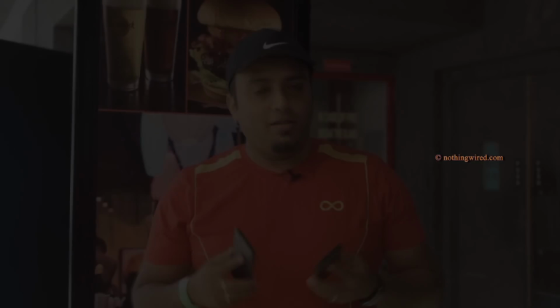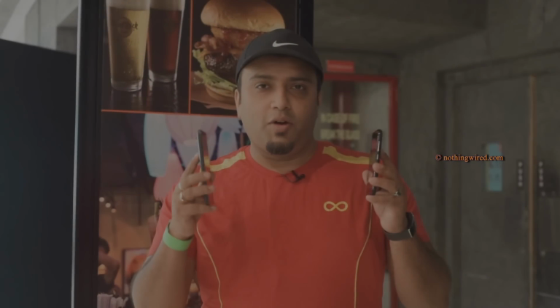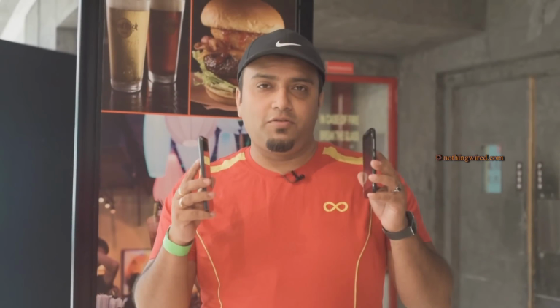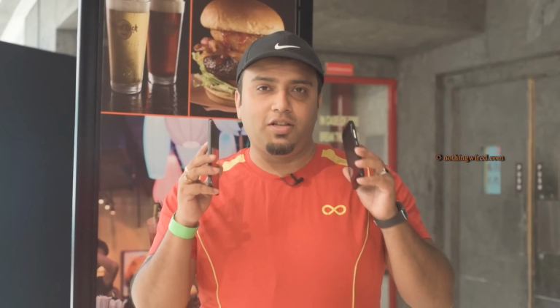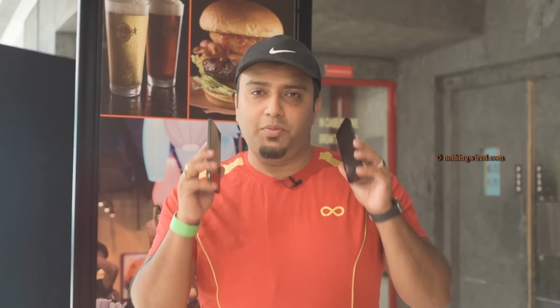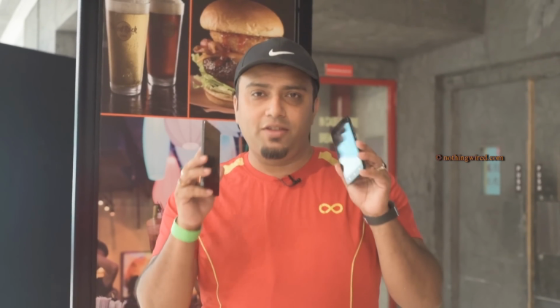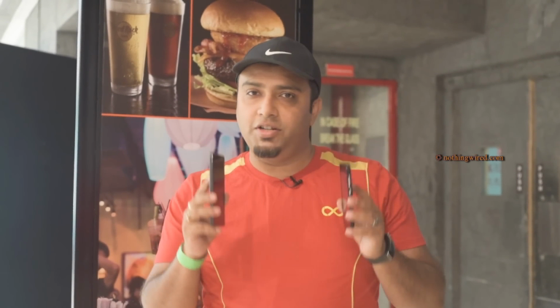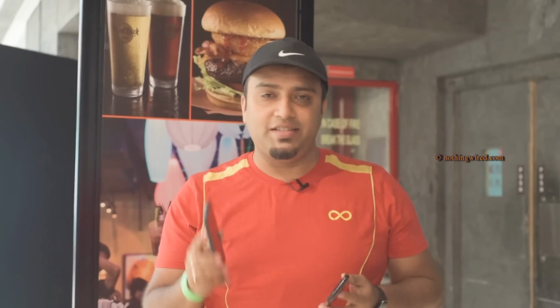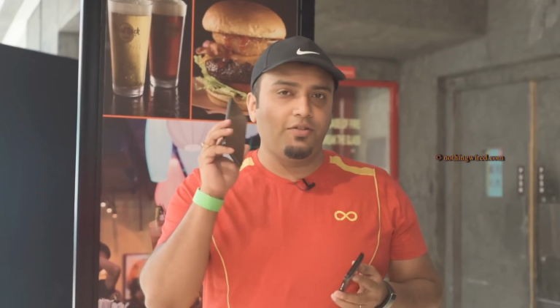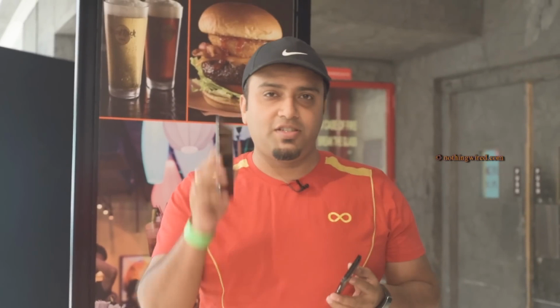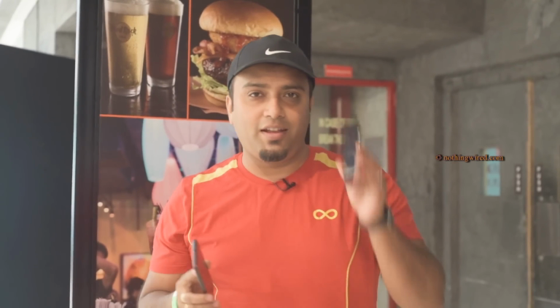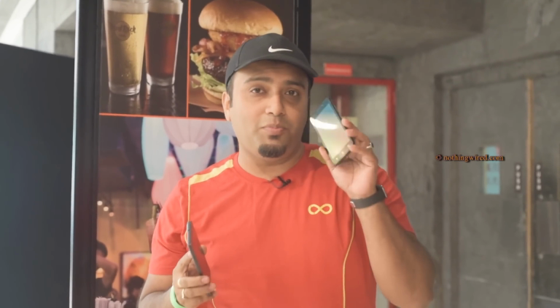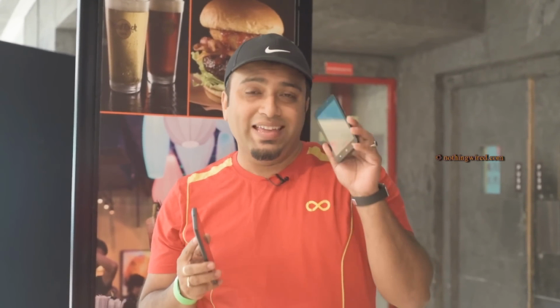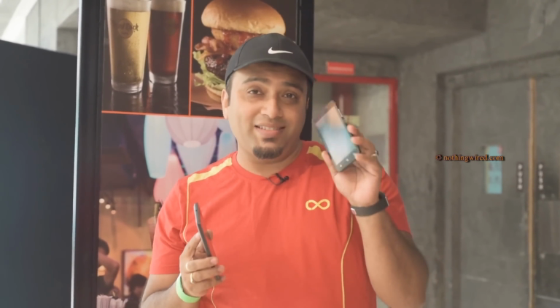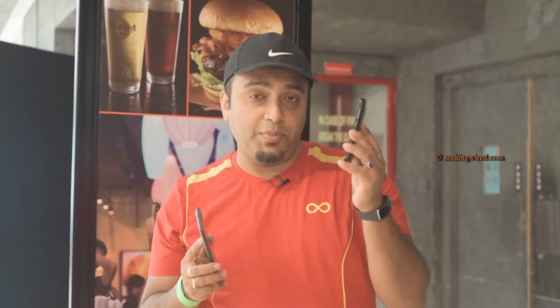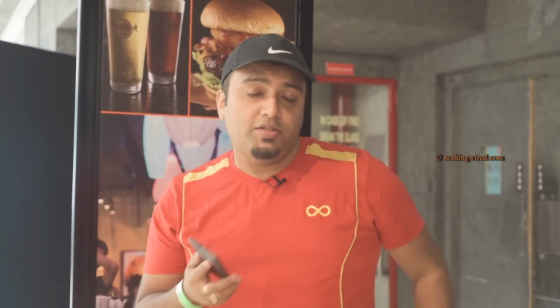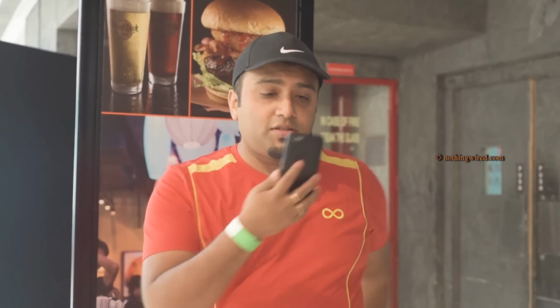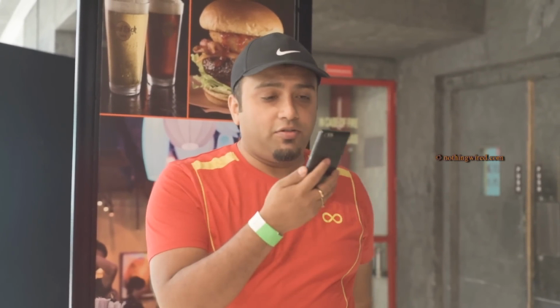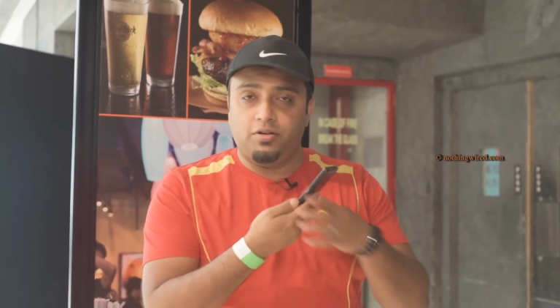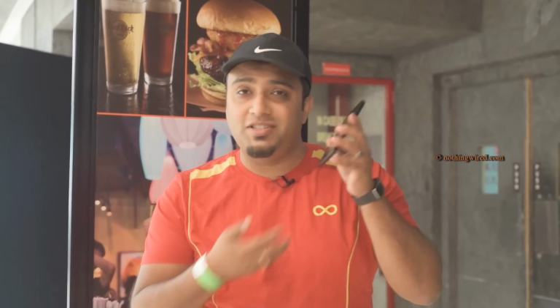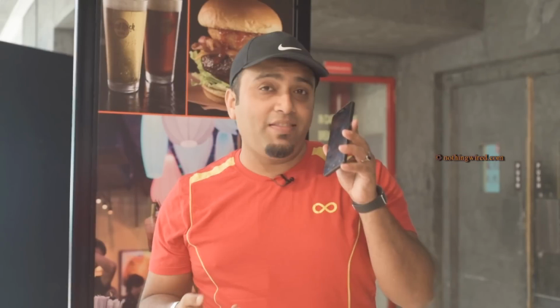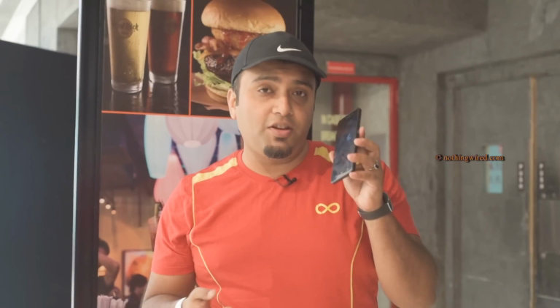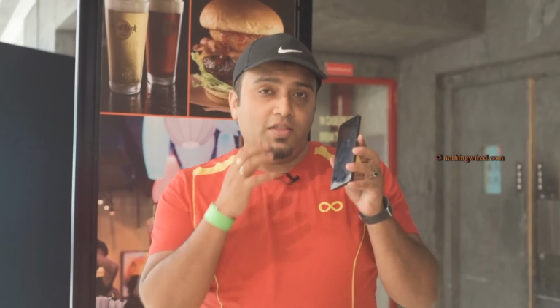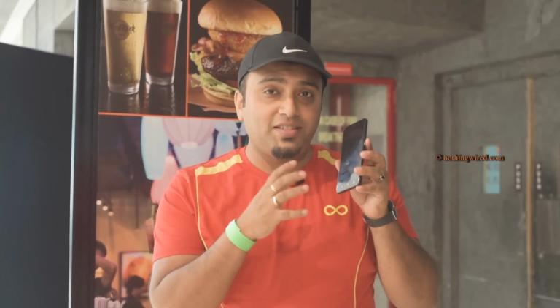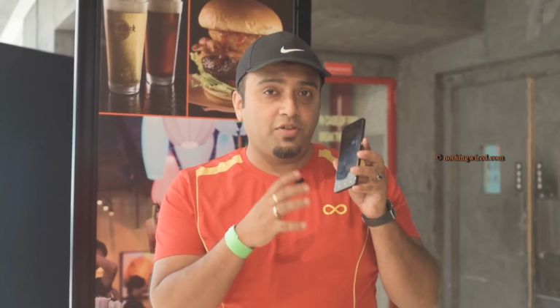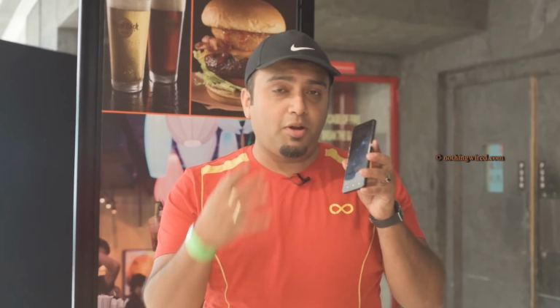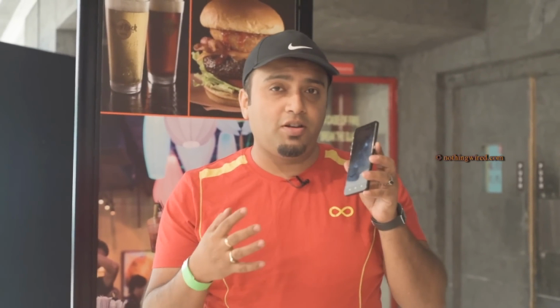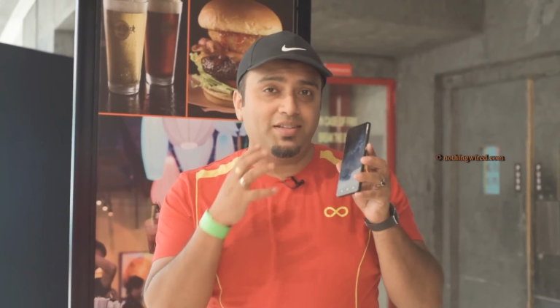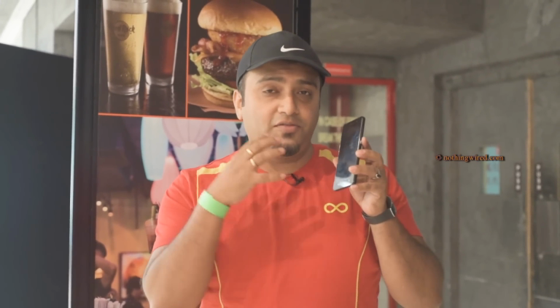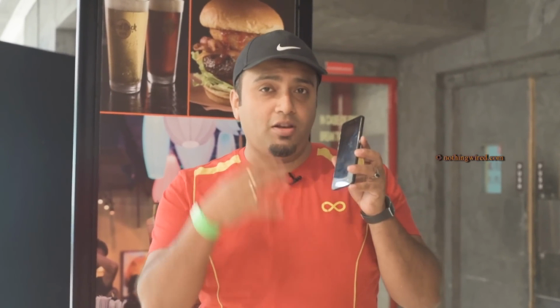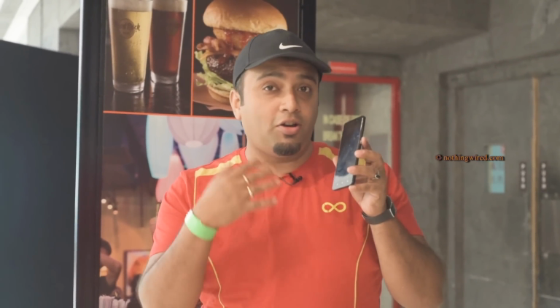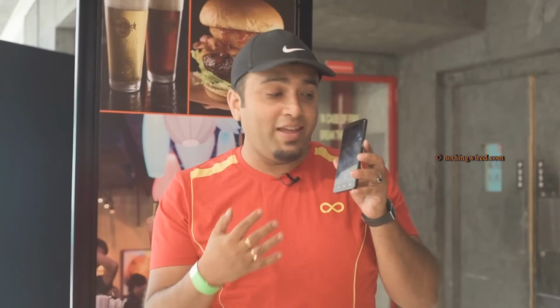Huawei India today showed us two brand new Honor devices: the Honor 4C and the Honor B — as in Honey B. We're going to check out the Honor 4C in this video. The price has not been revealed; it will probably be announced when the device is formally launched on the 8th.